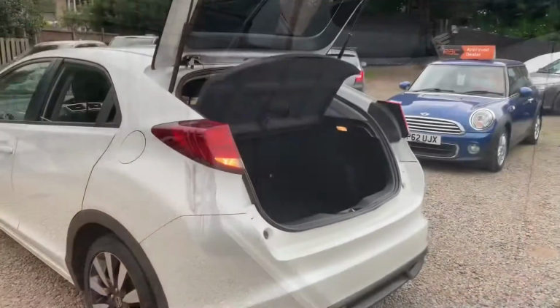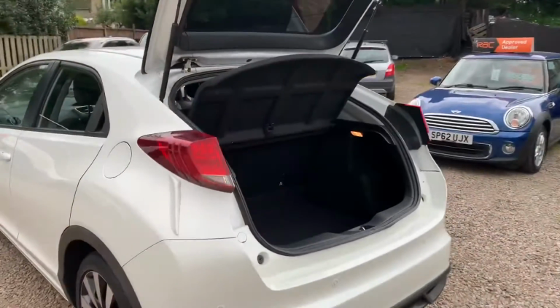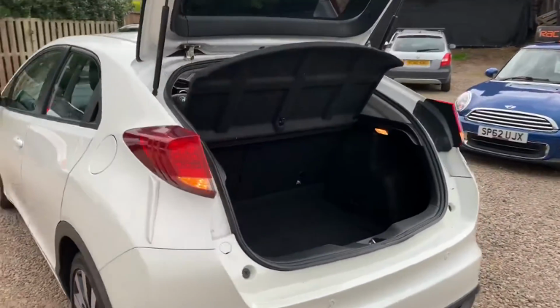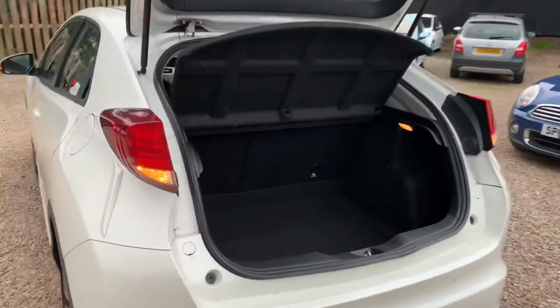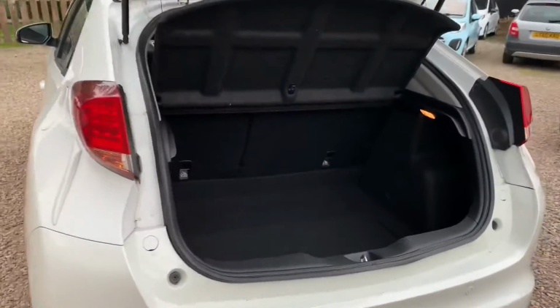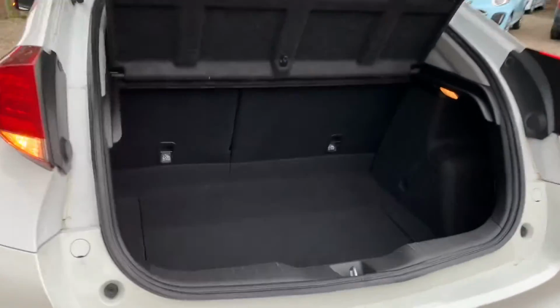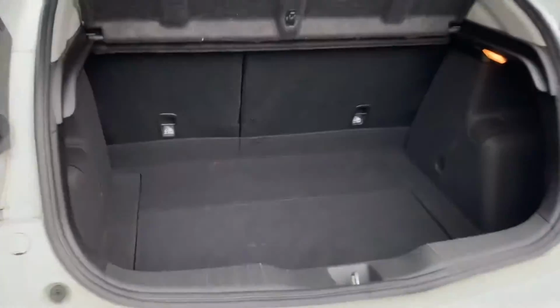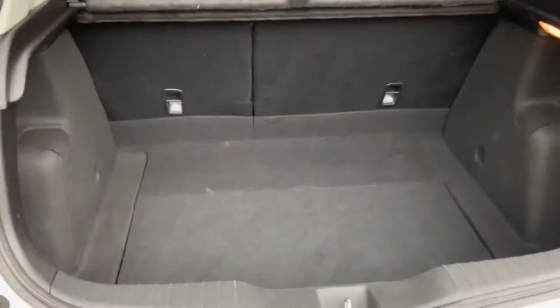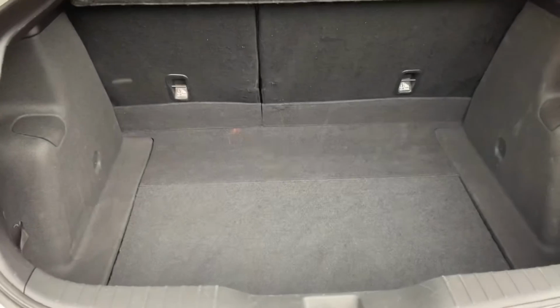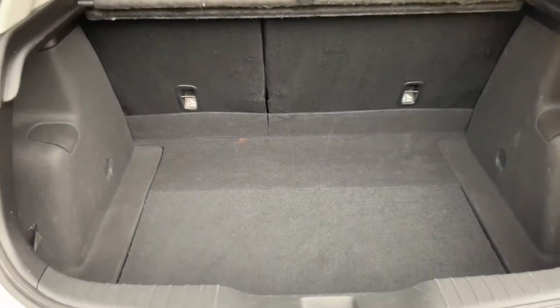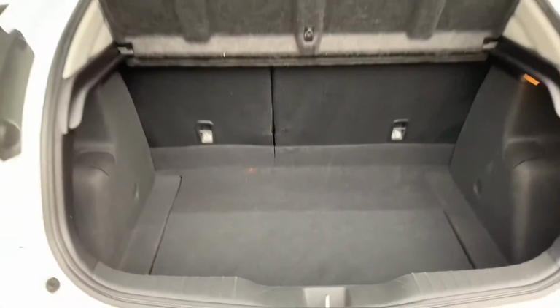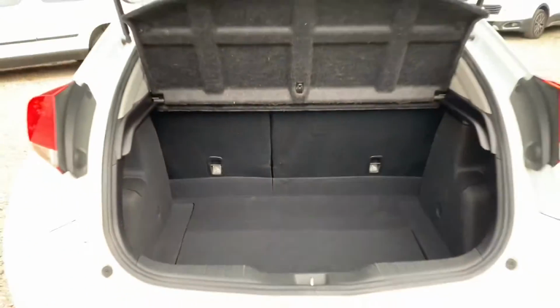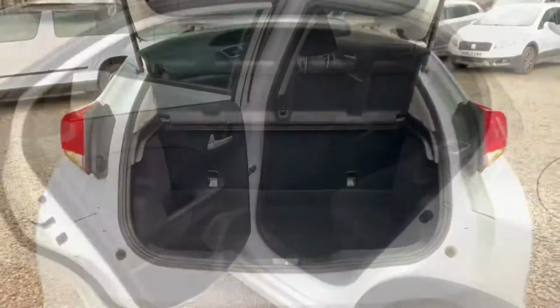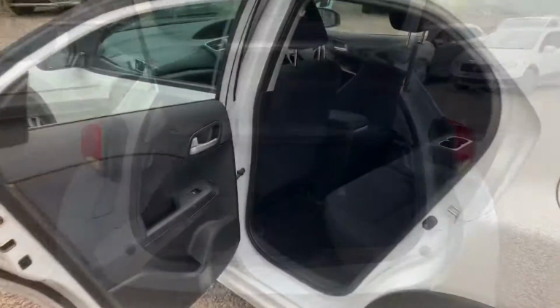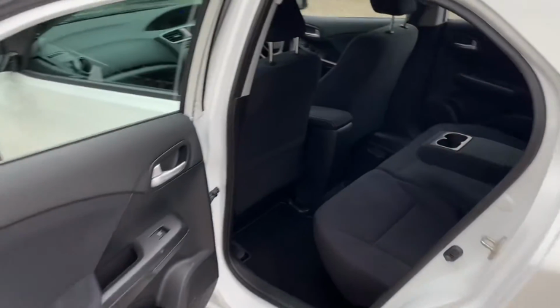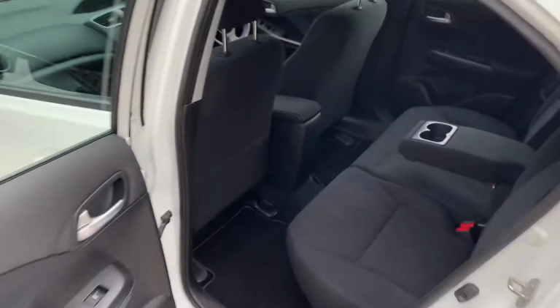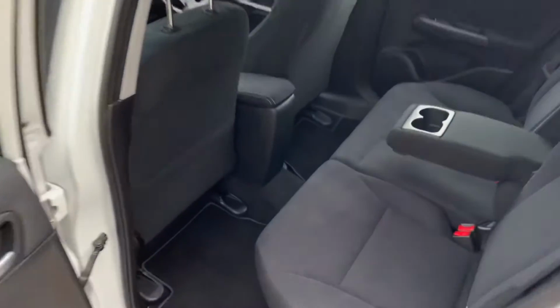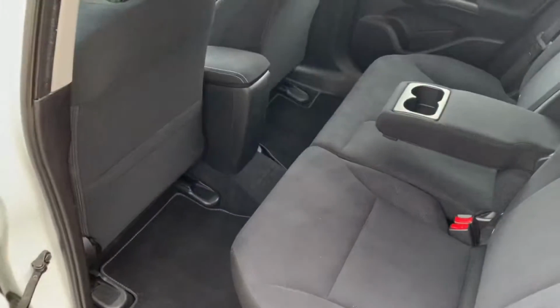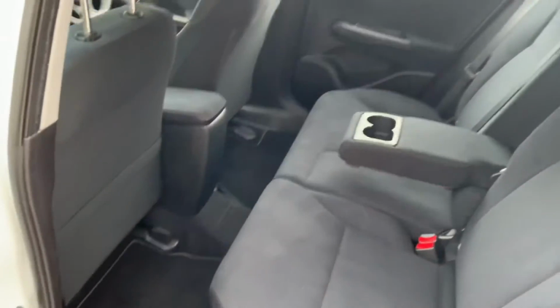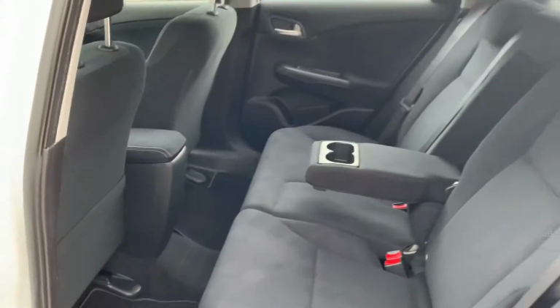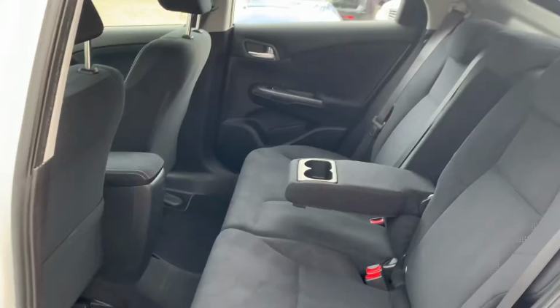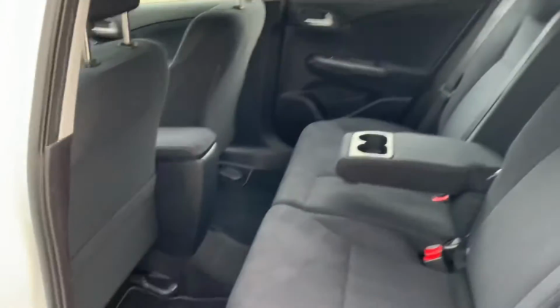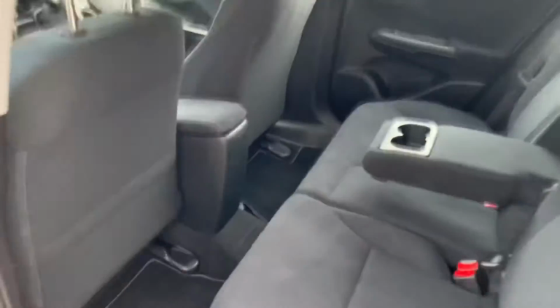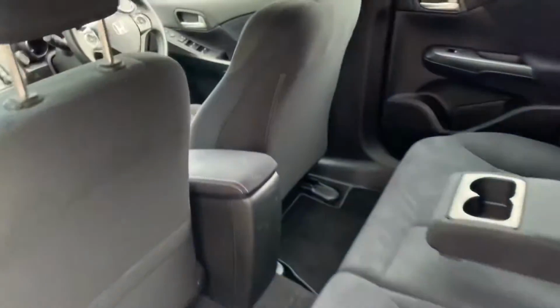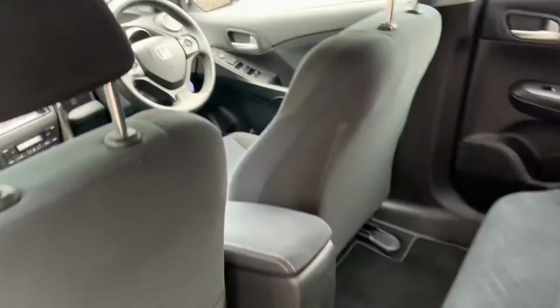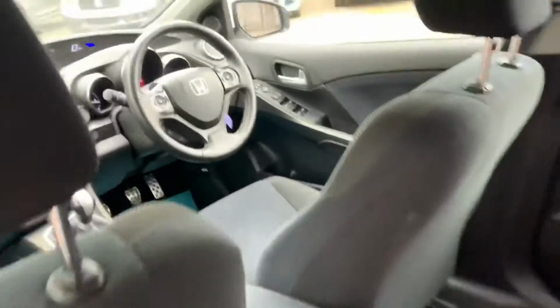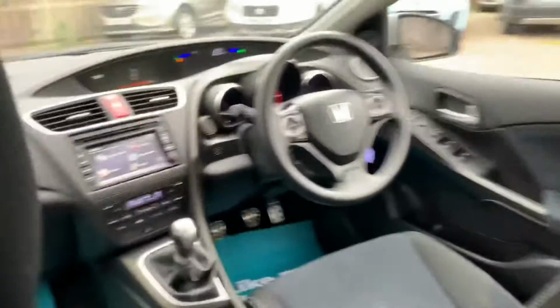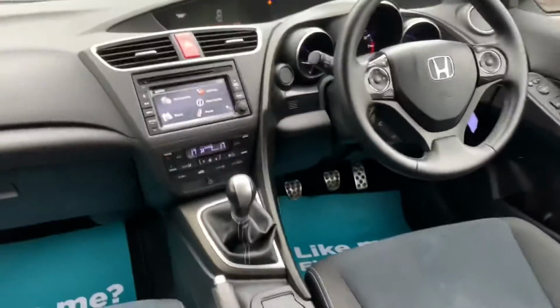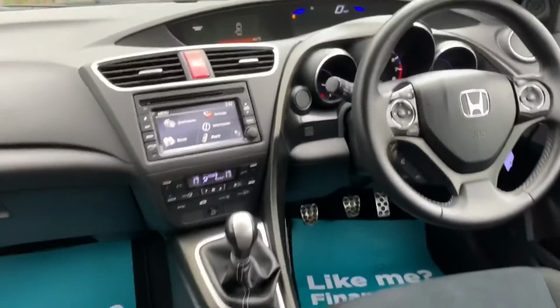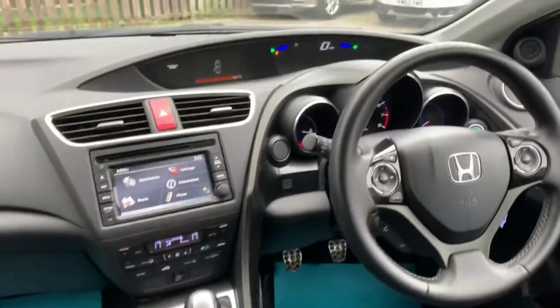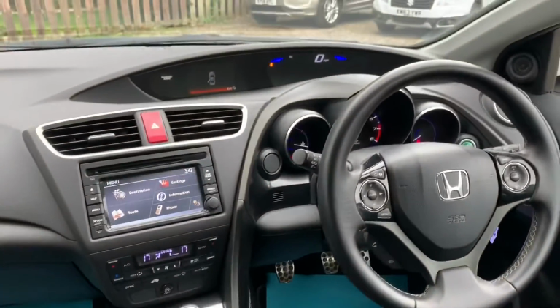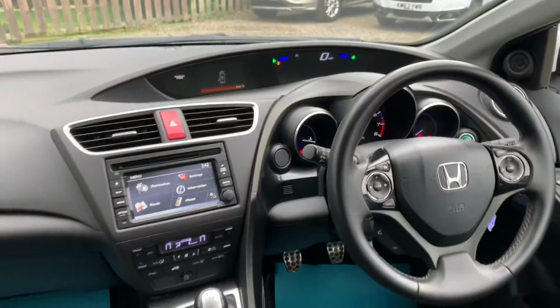It's a fine size boot. You've got your 60-40 split folding rear seats, nice and wide, great access to the back row seats. The trim is in fantastic order and it has a very modern cockpit.